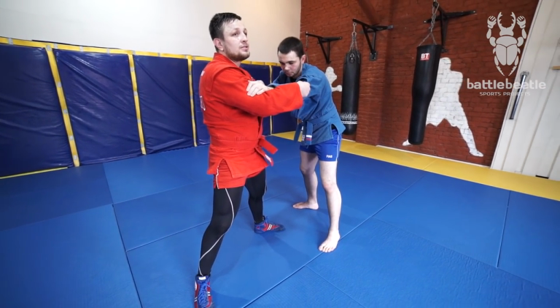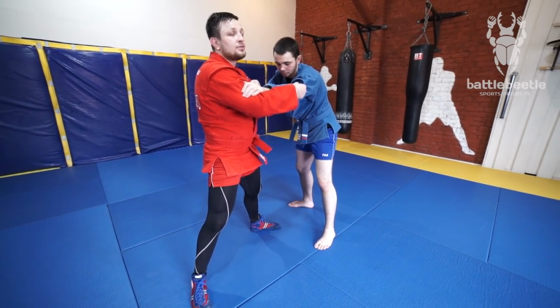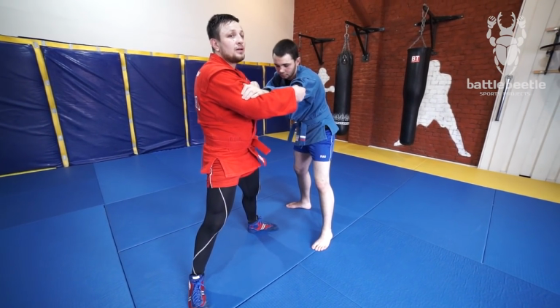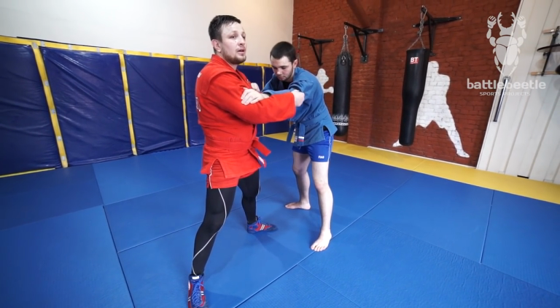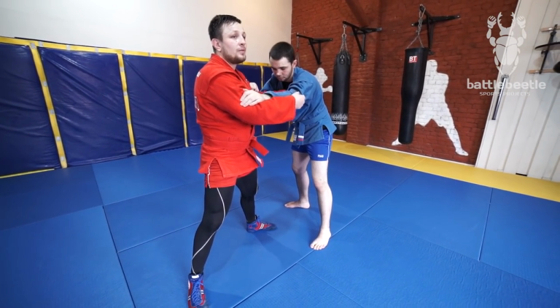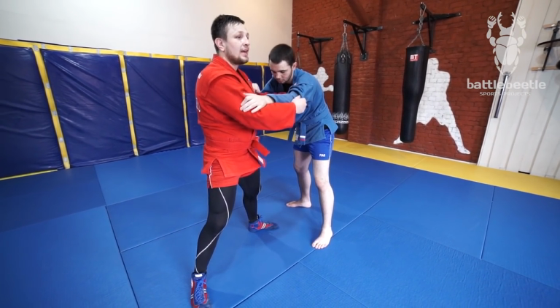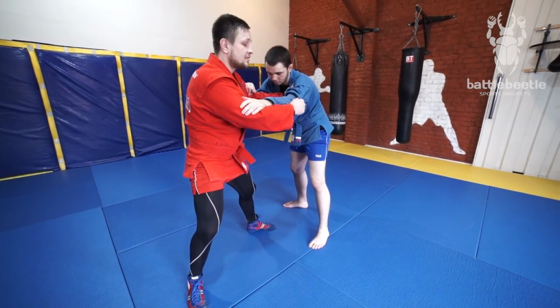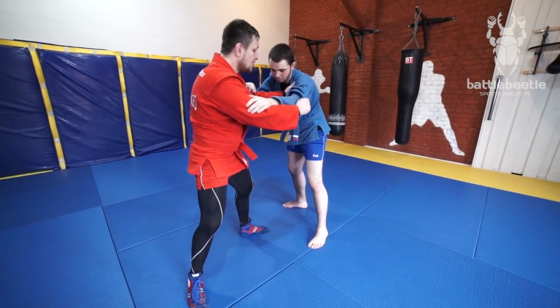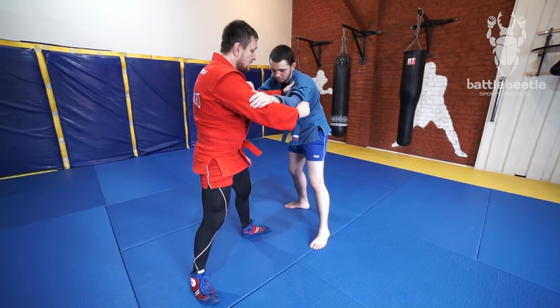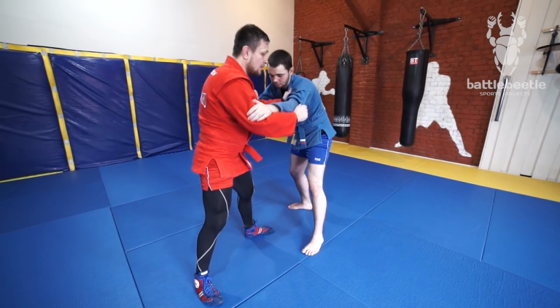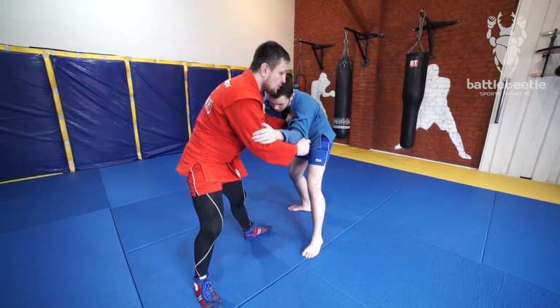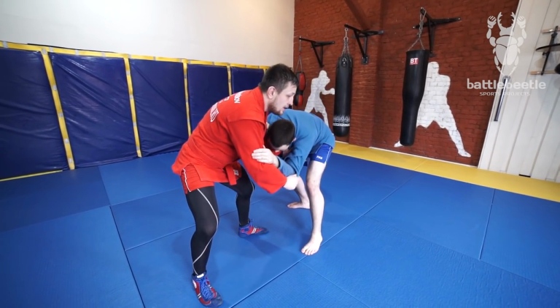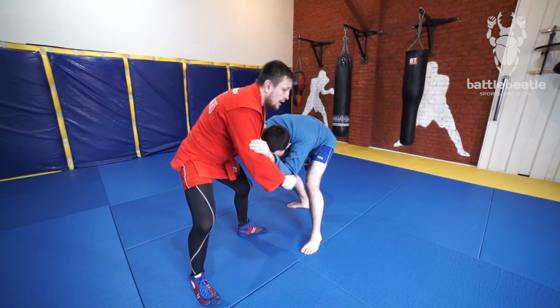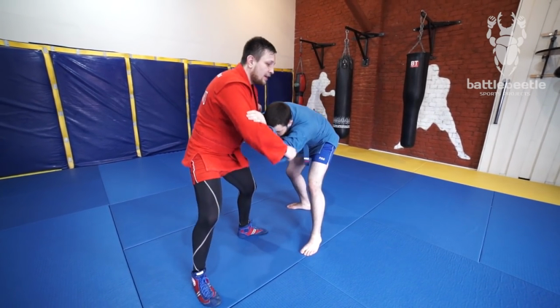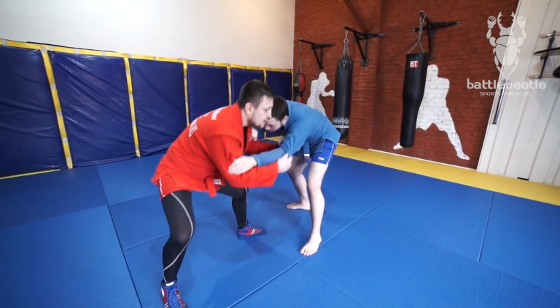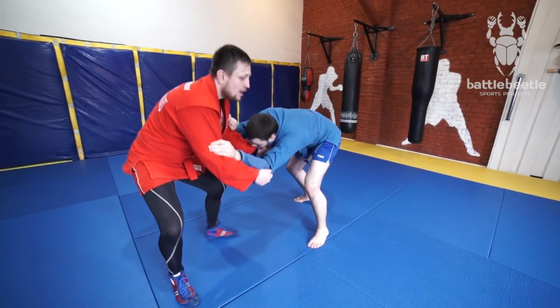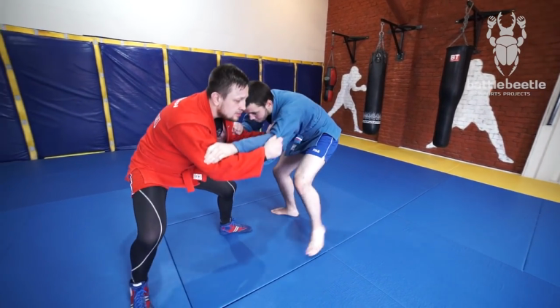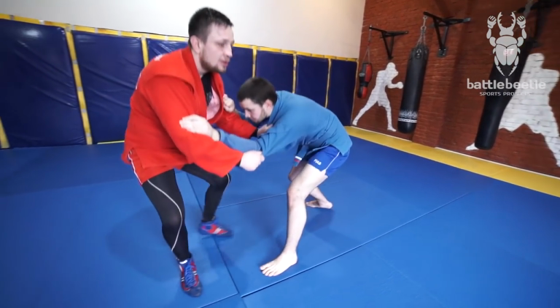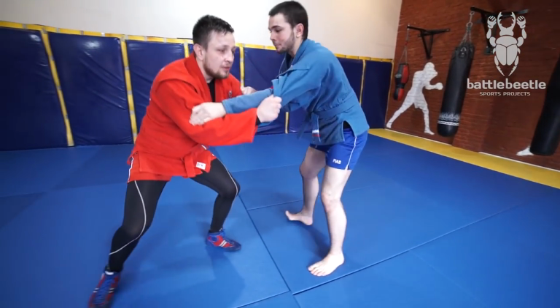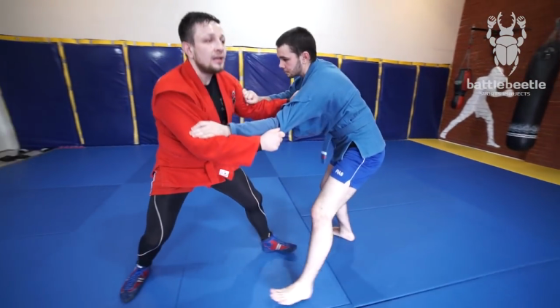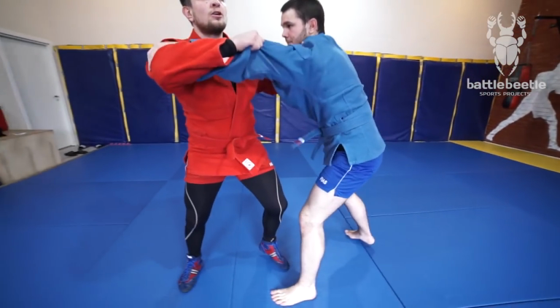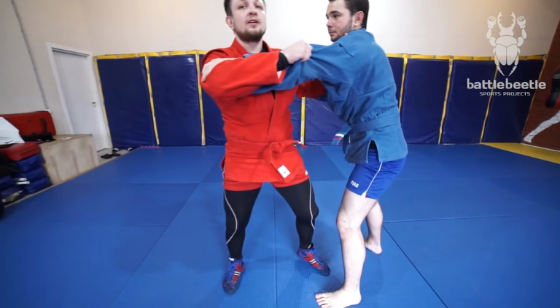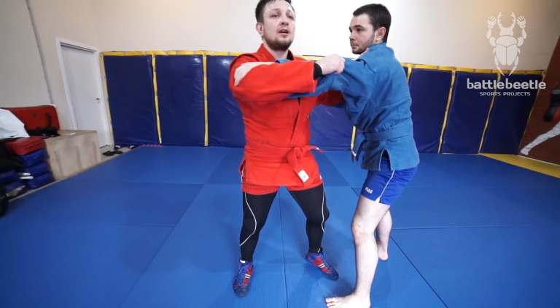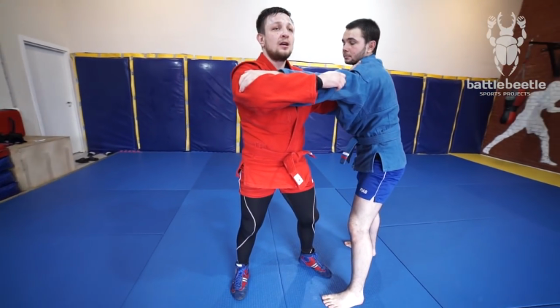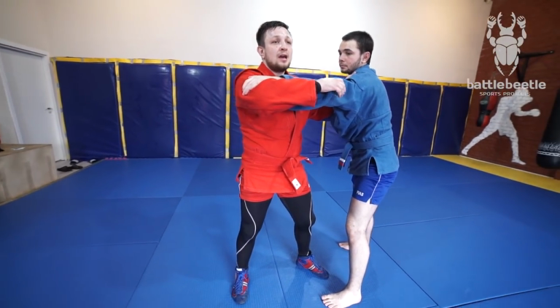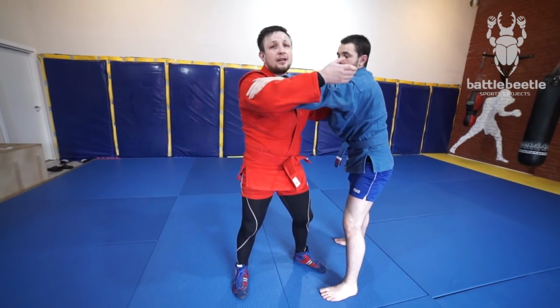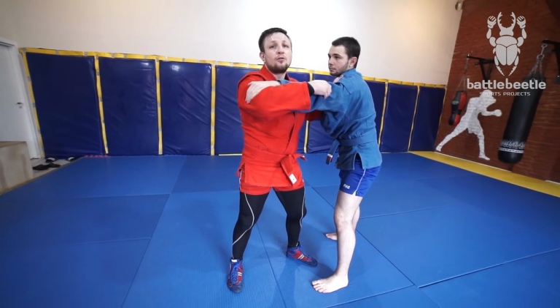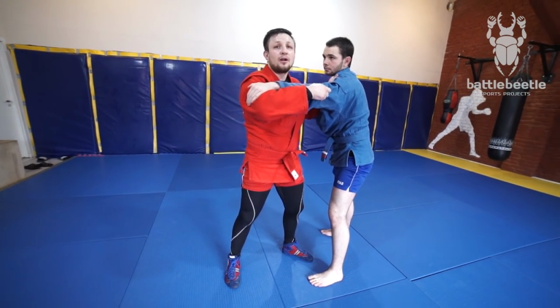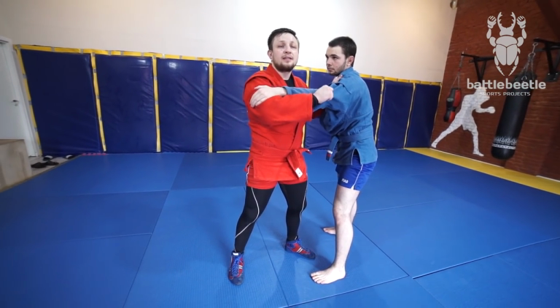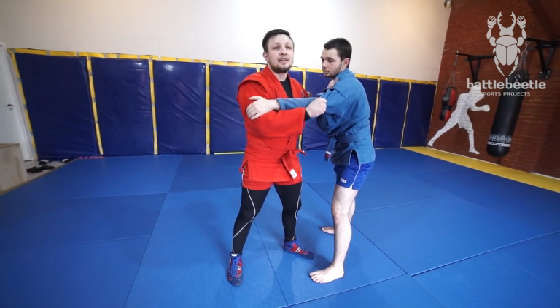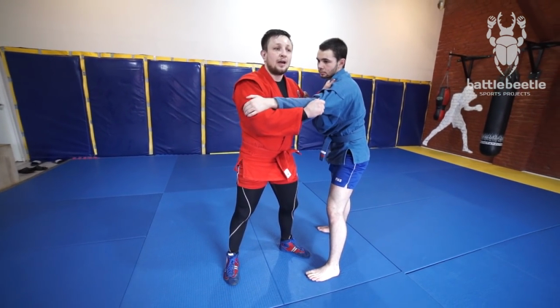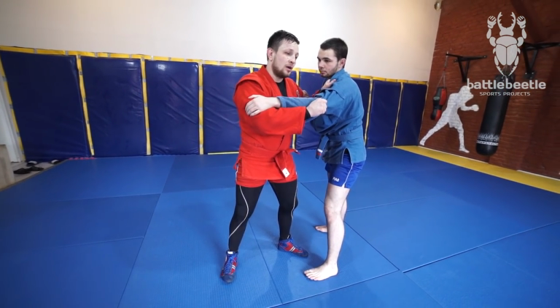Just natural reflexes — he wants more. And then one, two, three, from here I can go for any takedown I want.